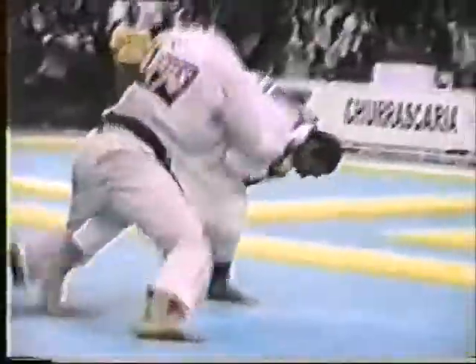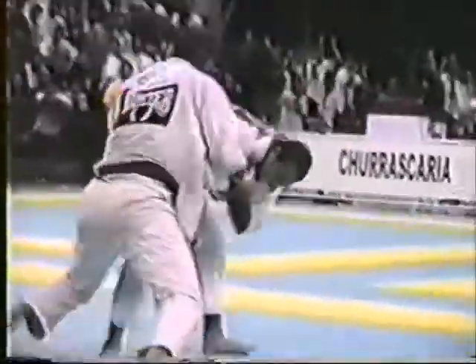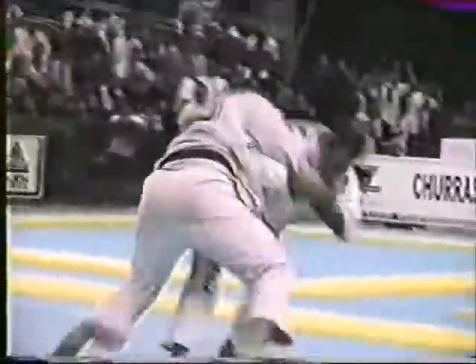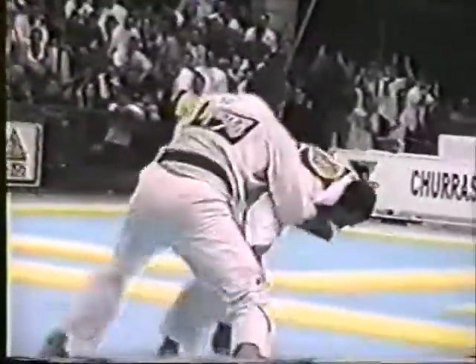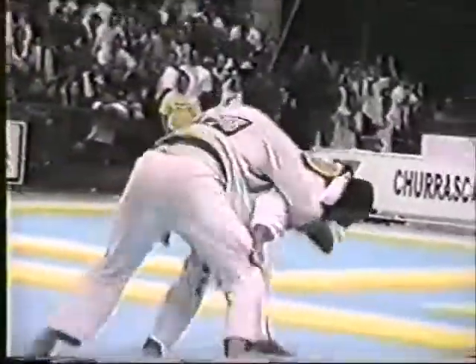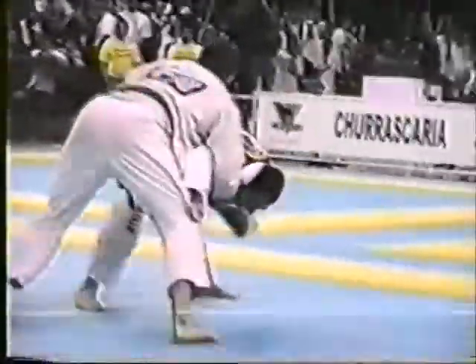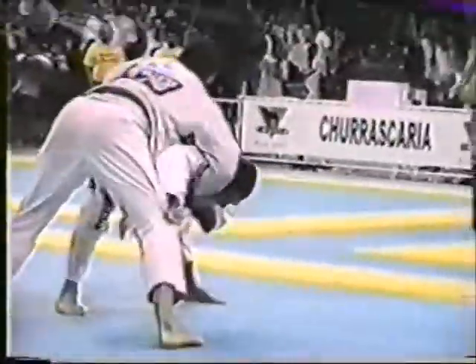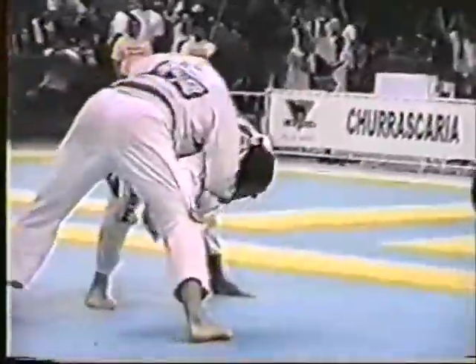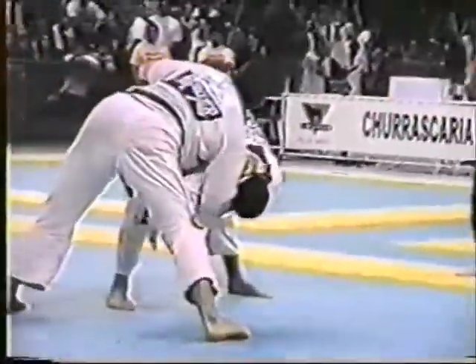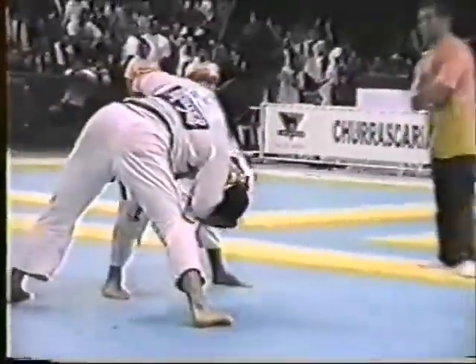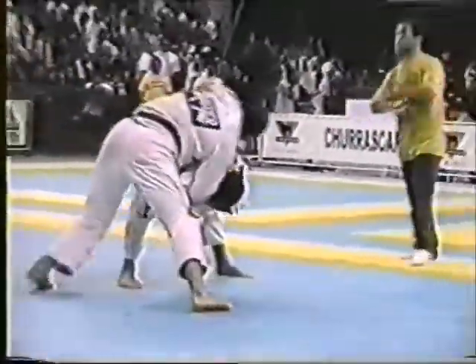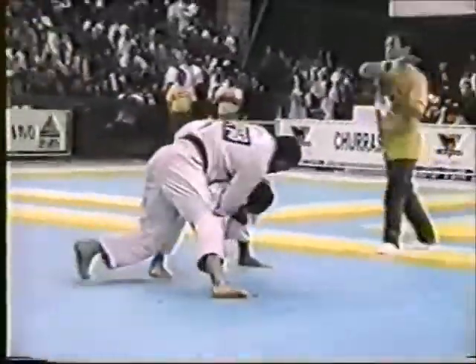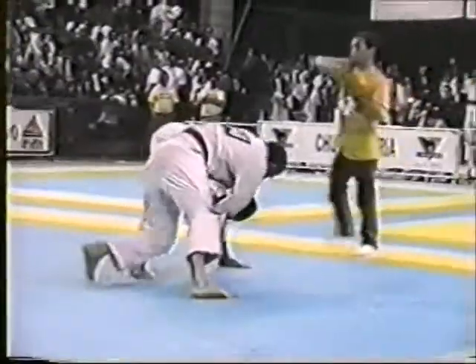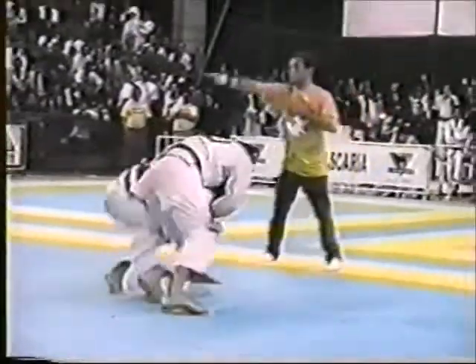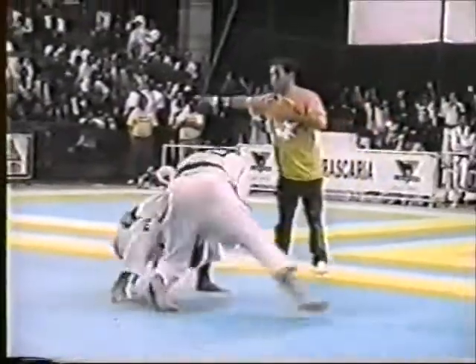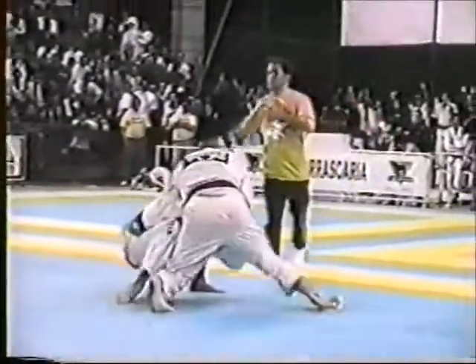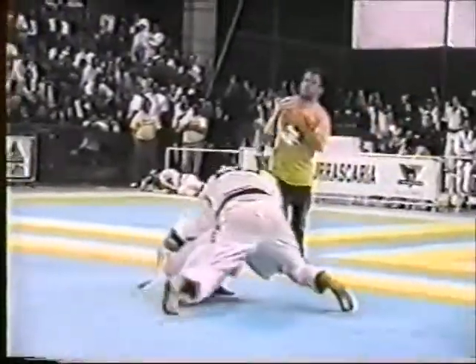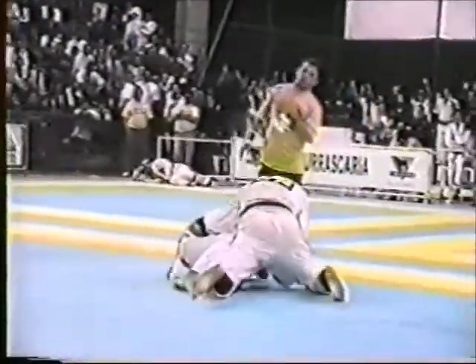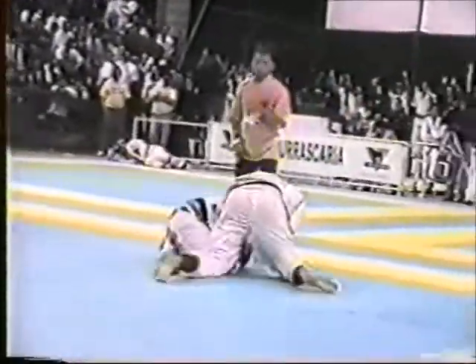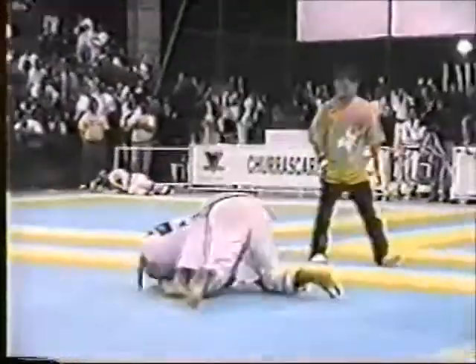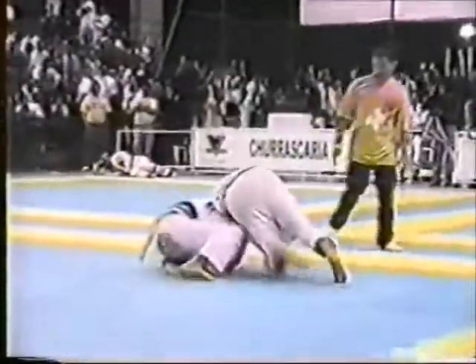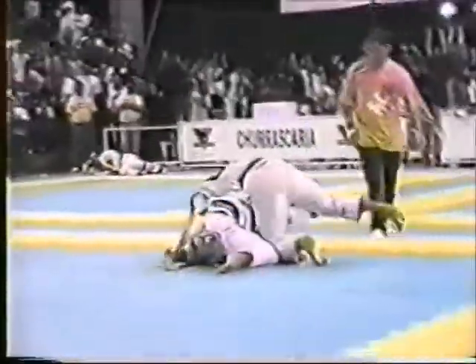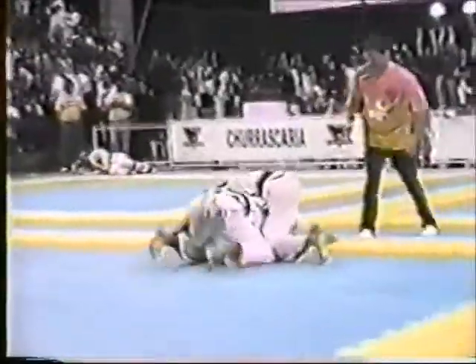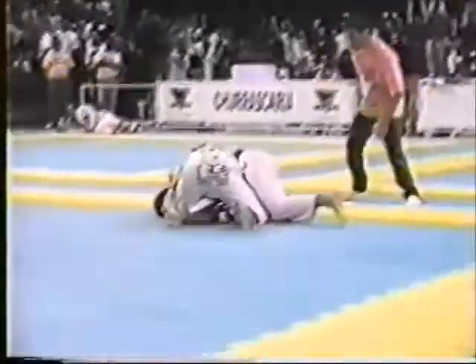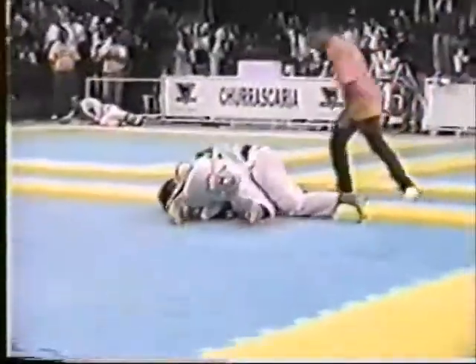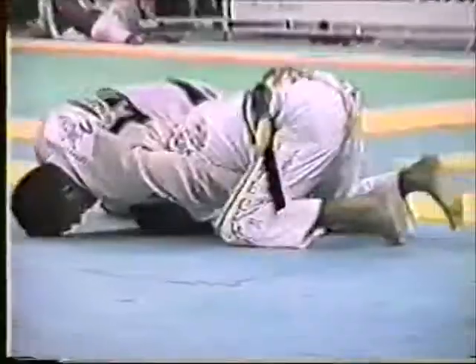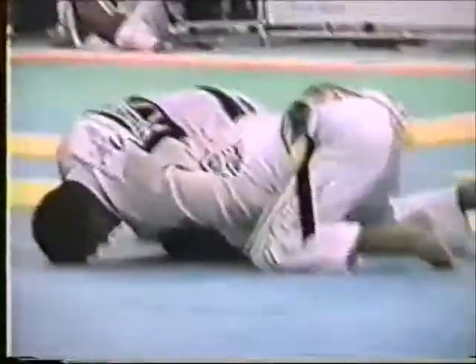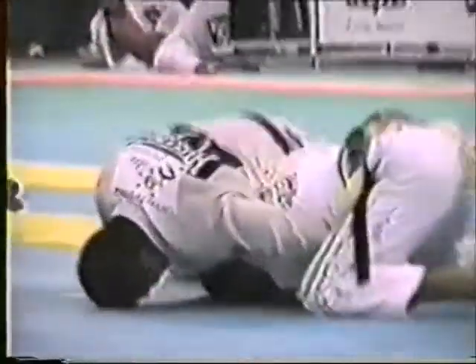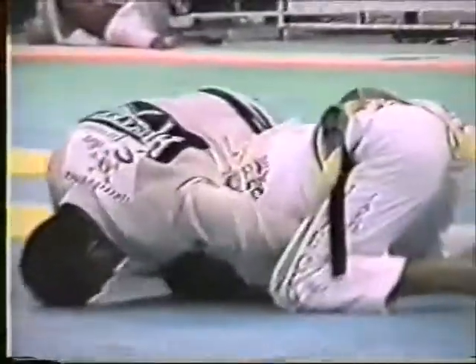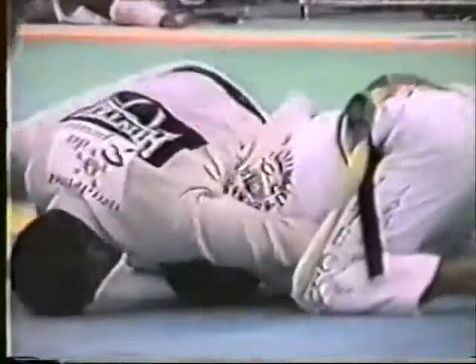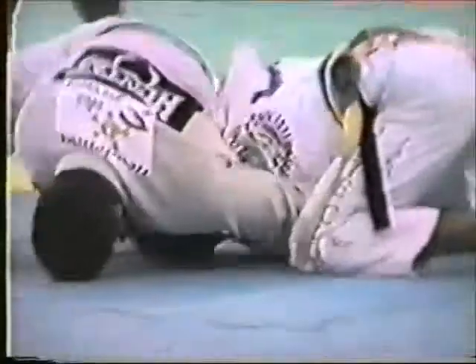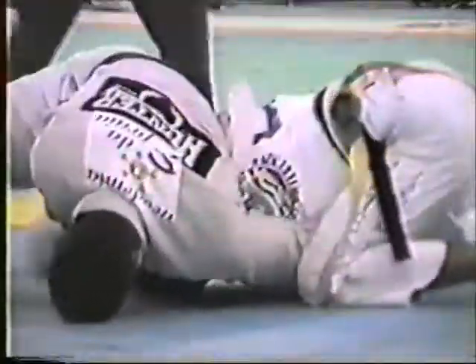Once Sperry was able to bring Hoyler to the turtle position, or all fours, he had it set for what would become a staple submission of the Carlson Gracie team — the clock choke.